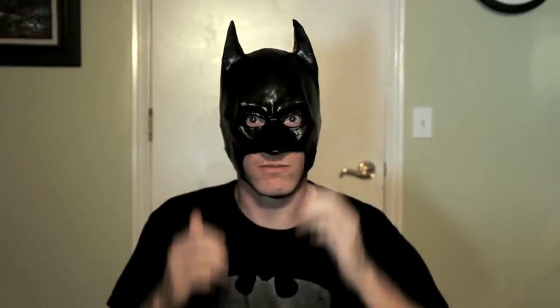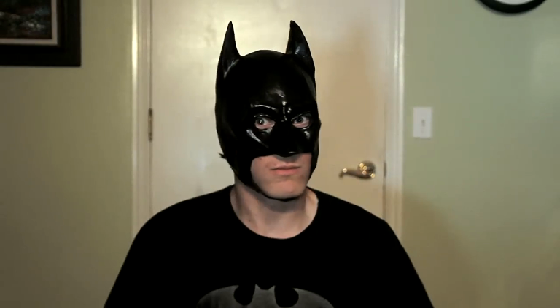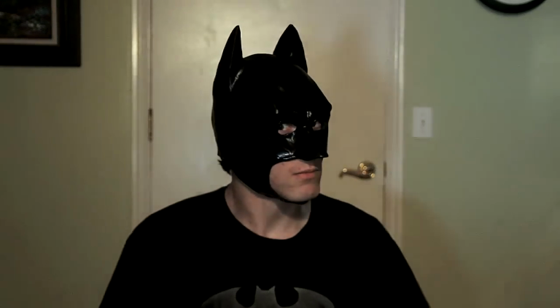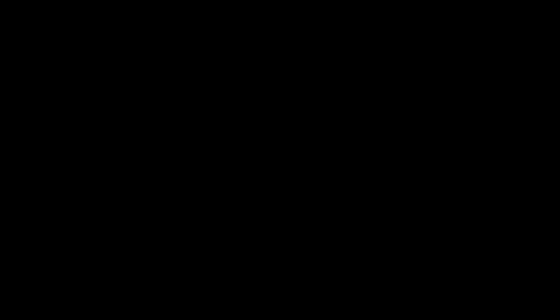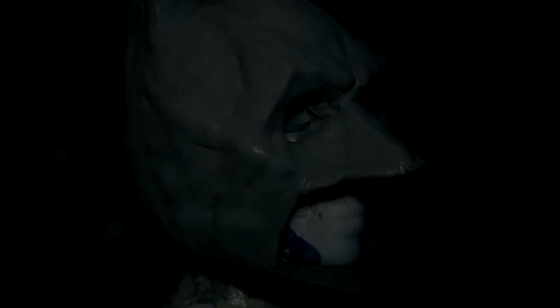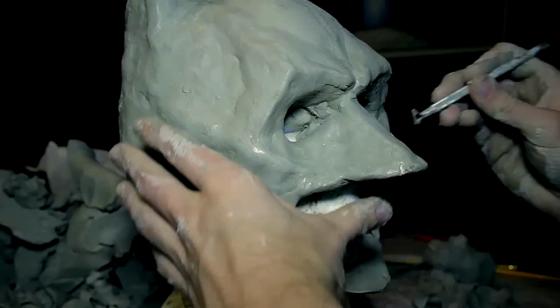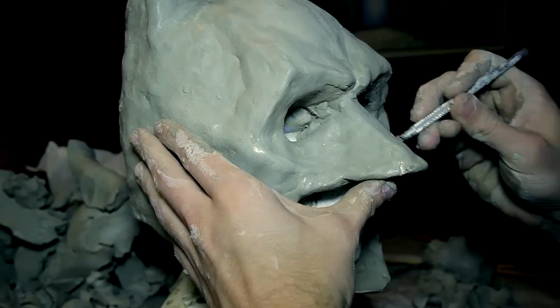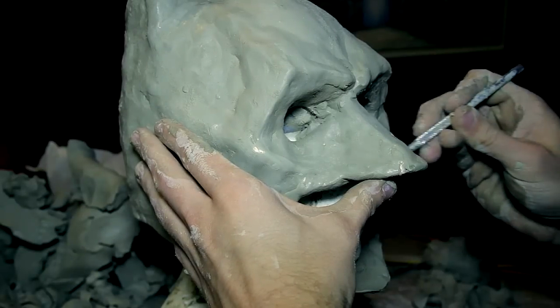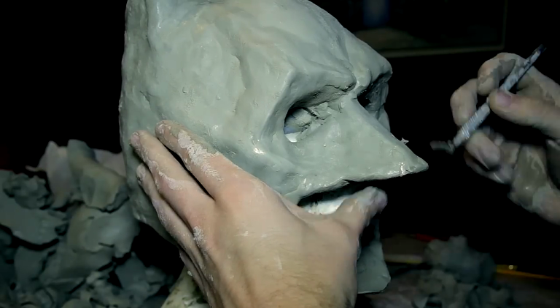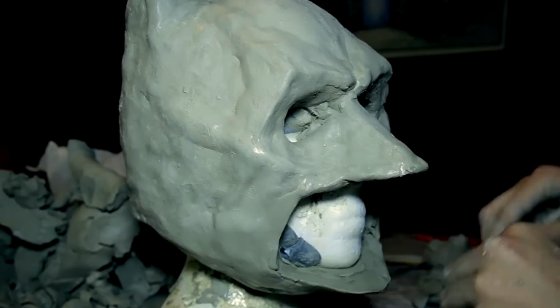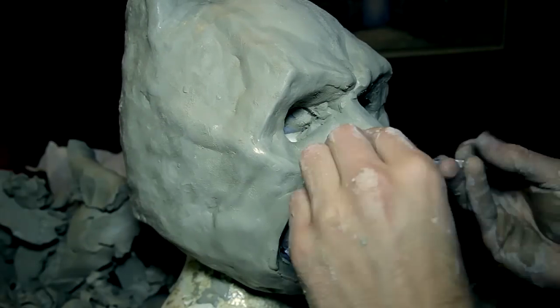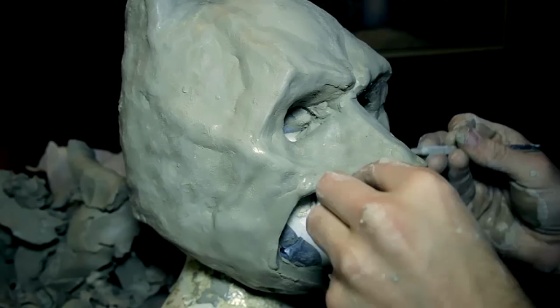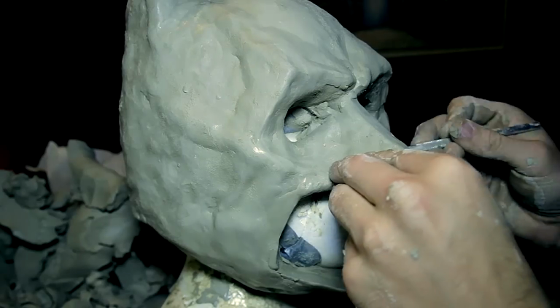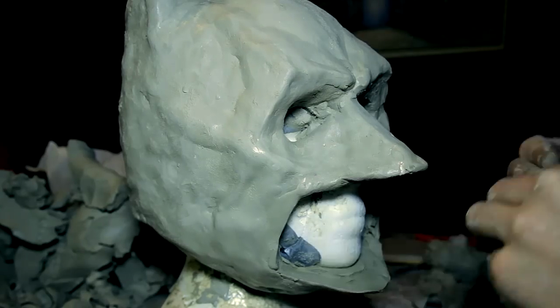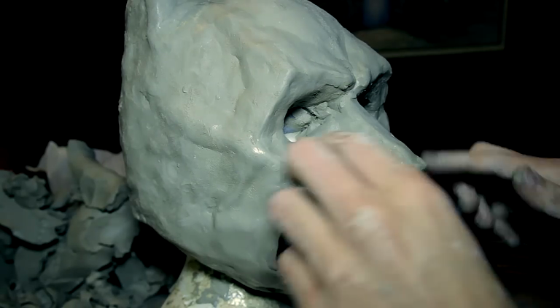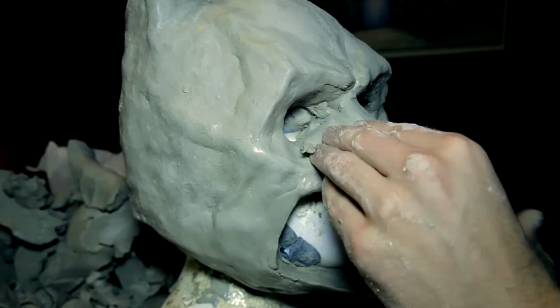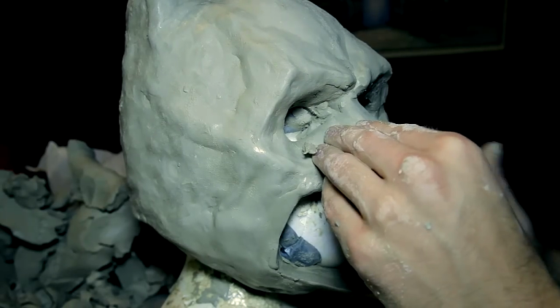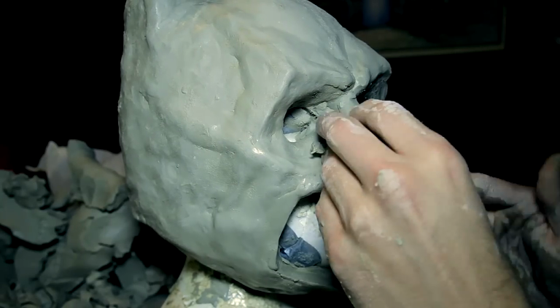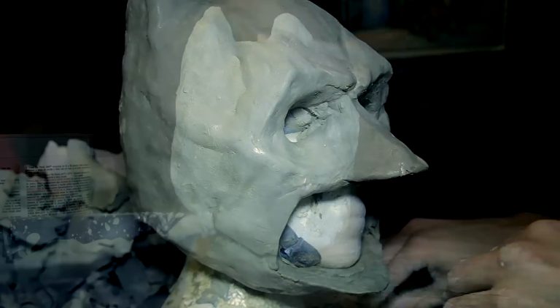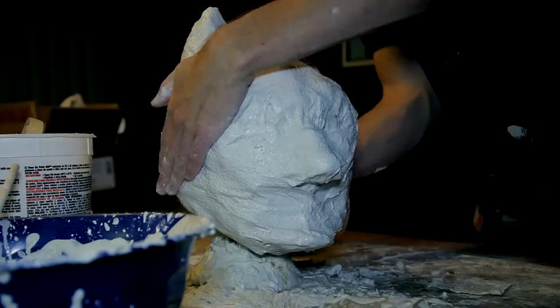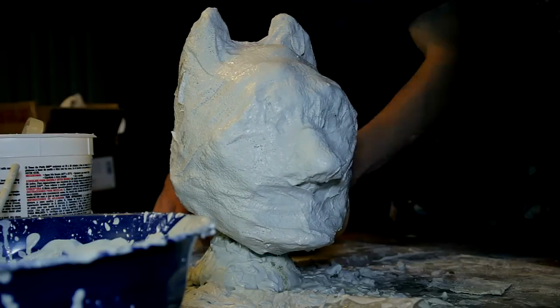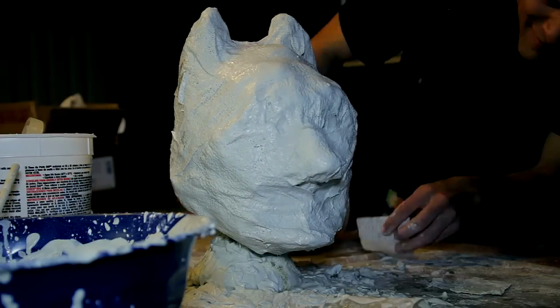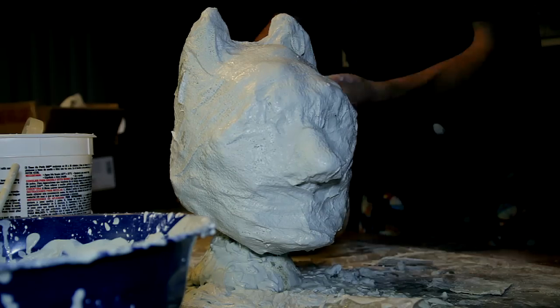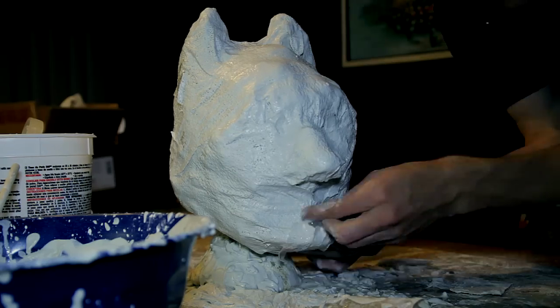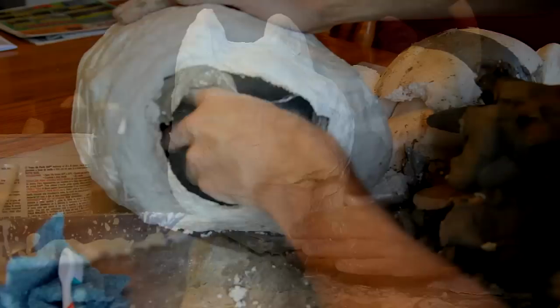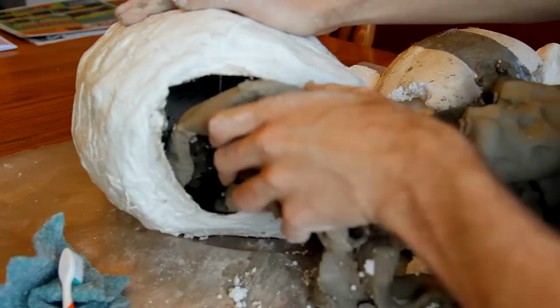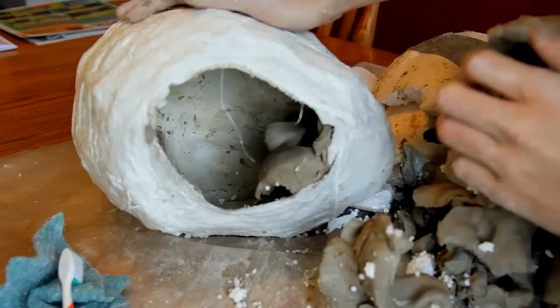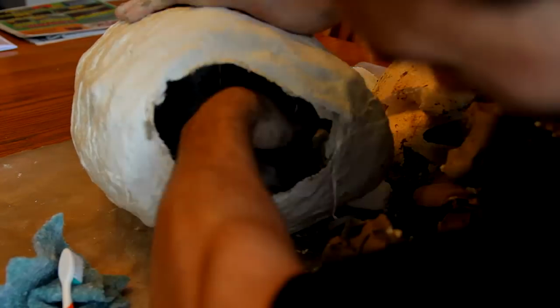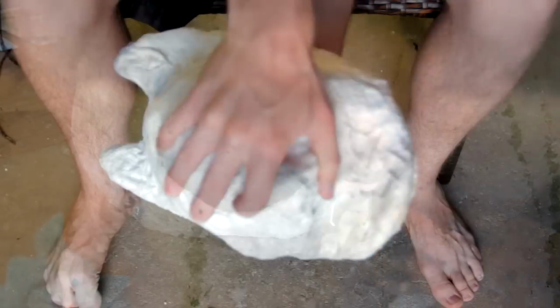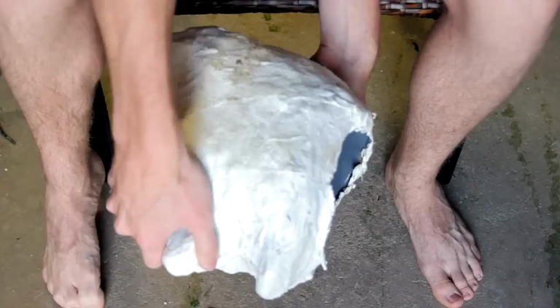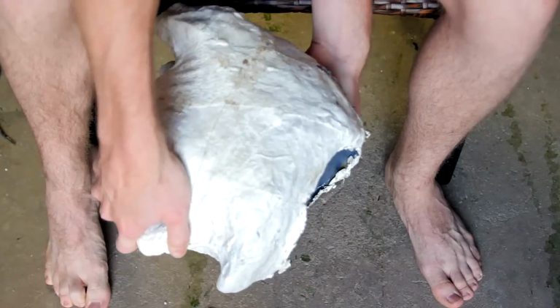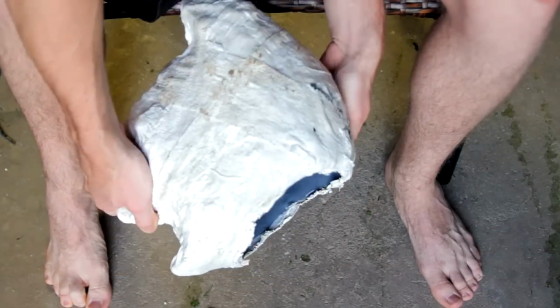The process of making this was fully documented in a separate video, but to recap, the process was sculpting the design out of clay, making a plaster mold of it, emptying it out, and casting liquid latex on the inside.